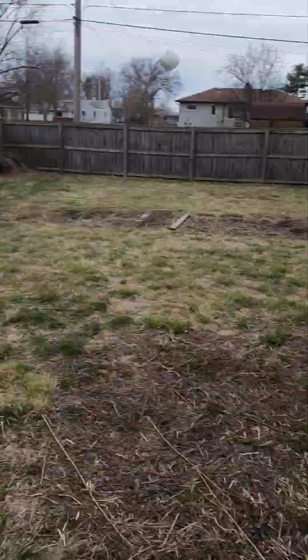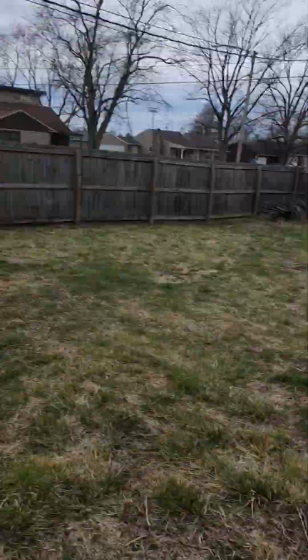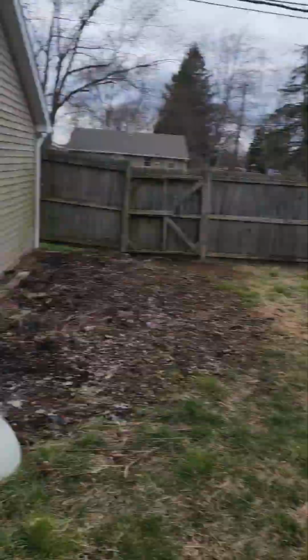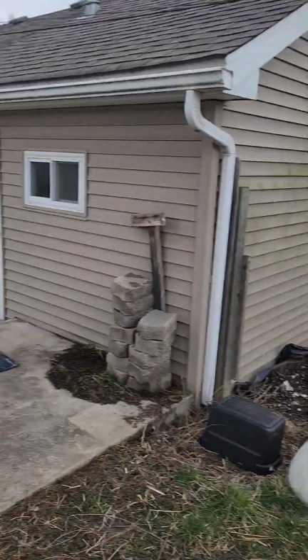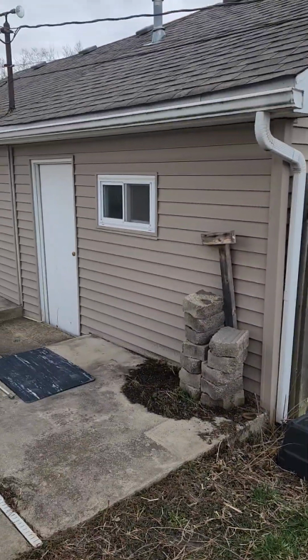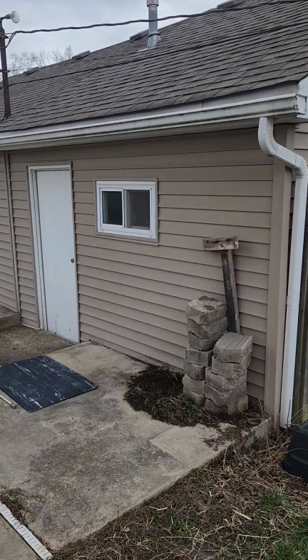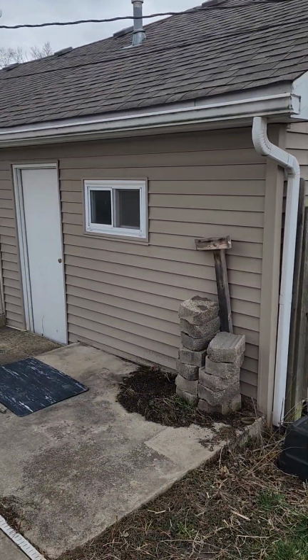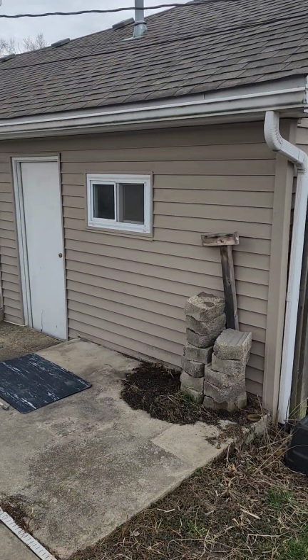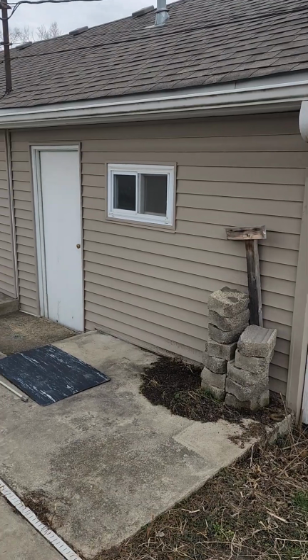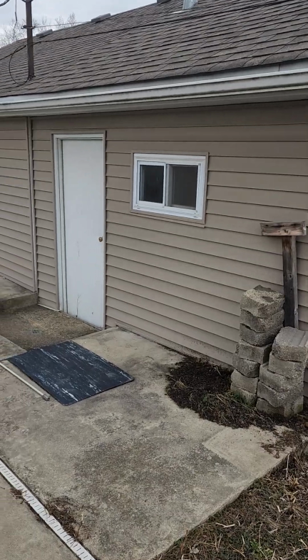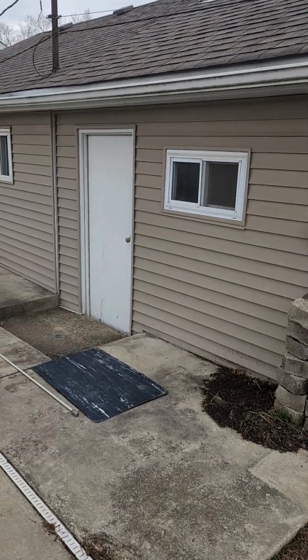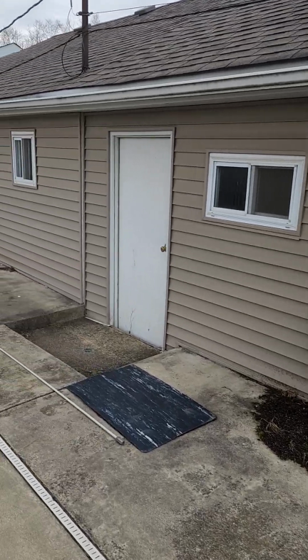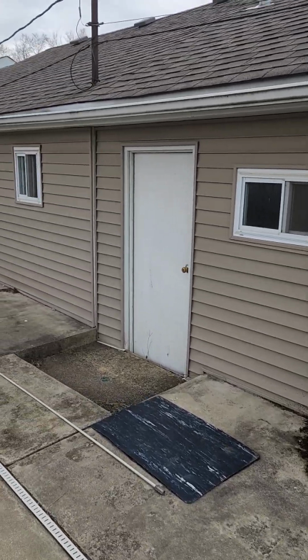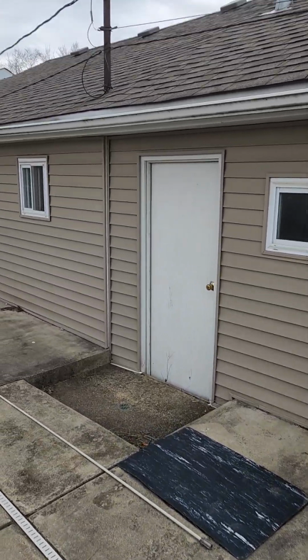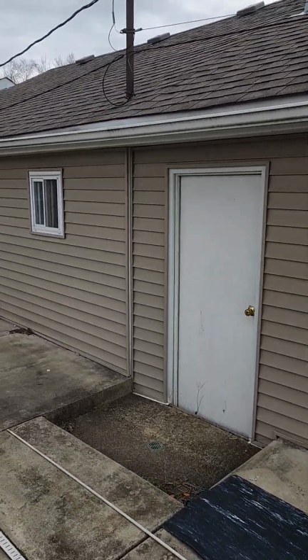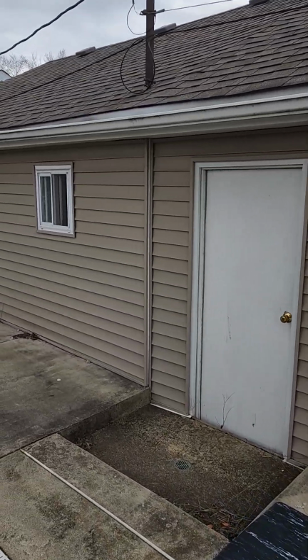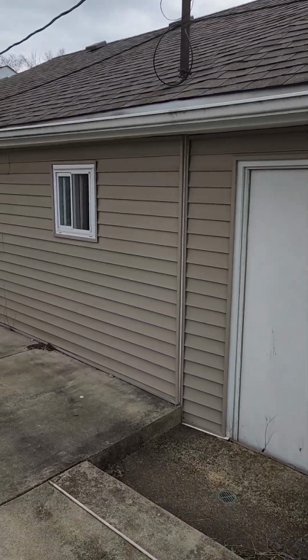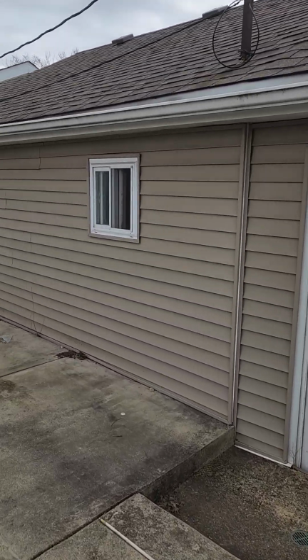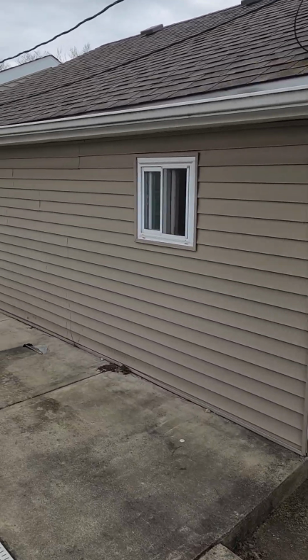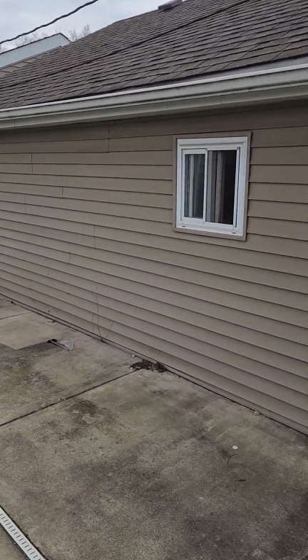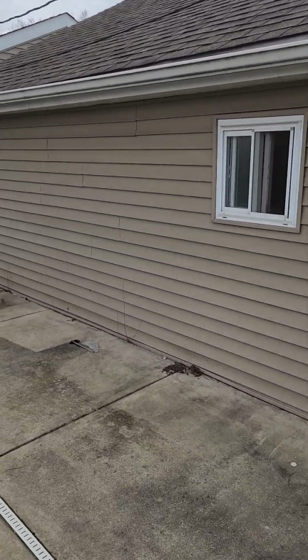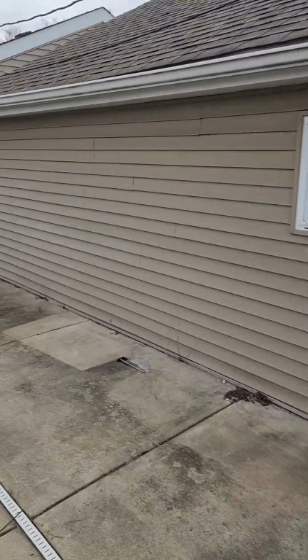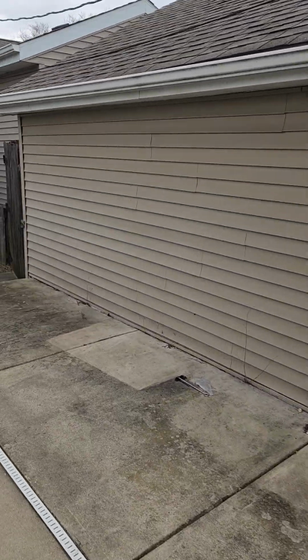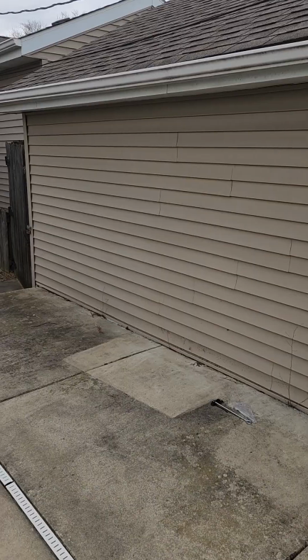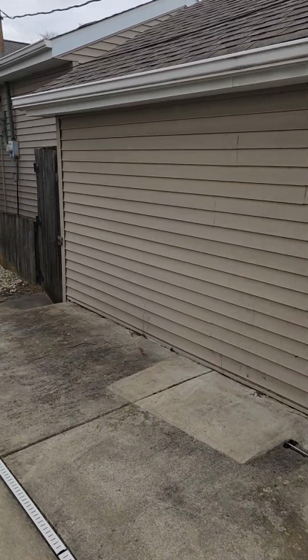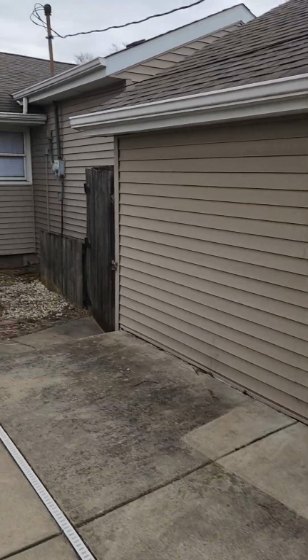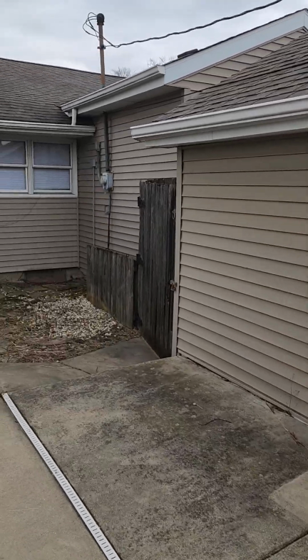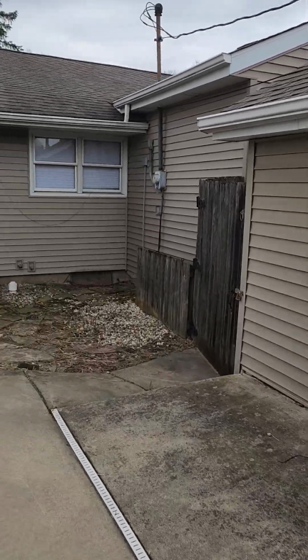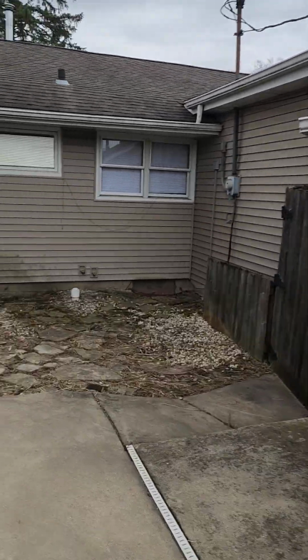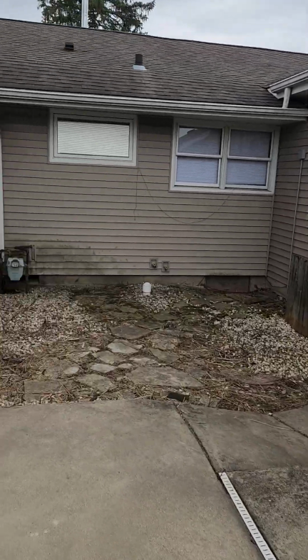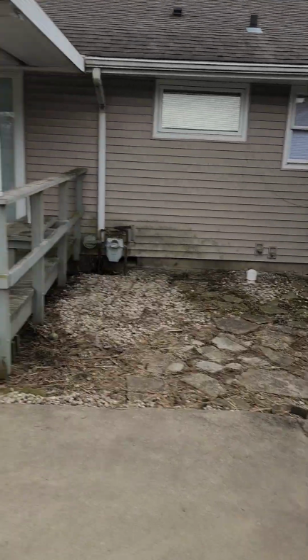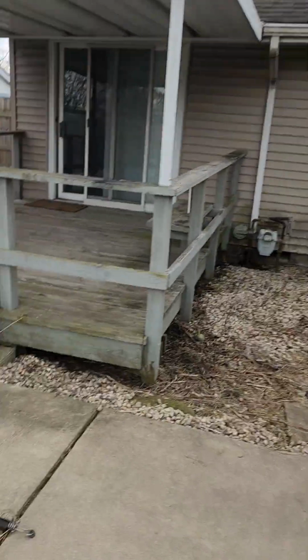We do have a two-car attached garage here. Pictures will come on this soon. And then we'll take a quick walk back at the house and that'll be it.